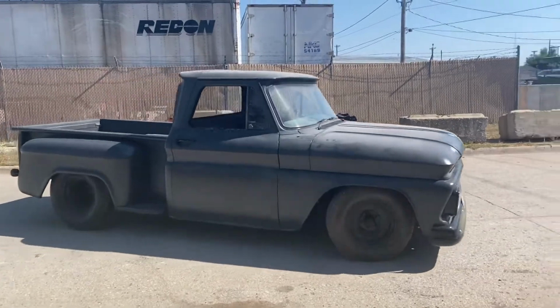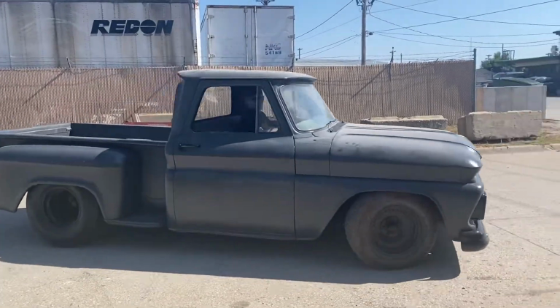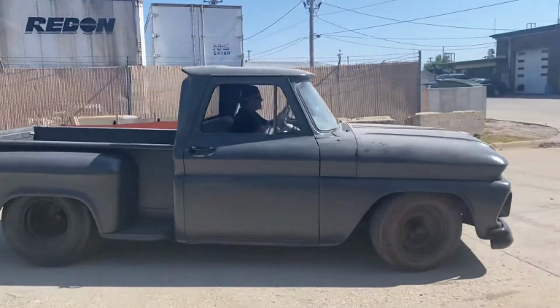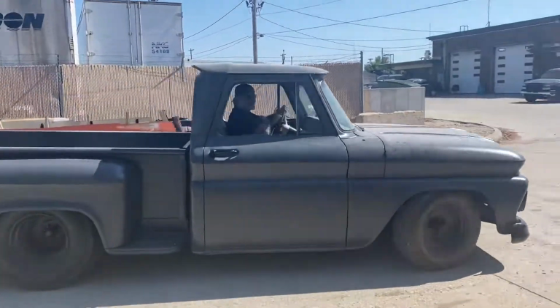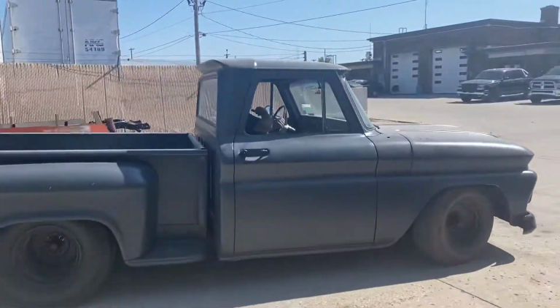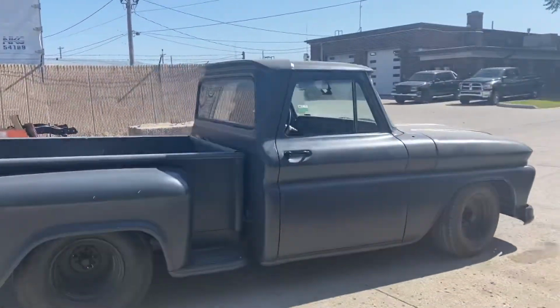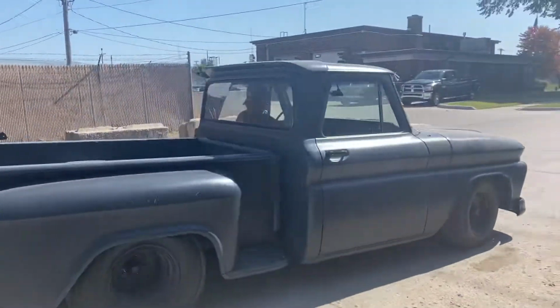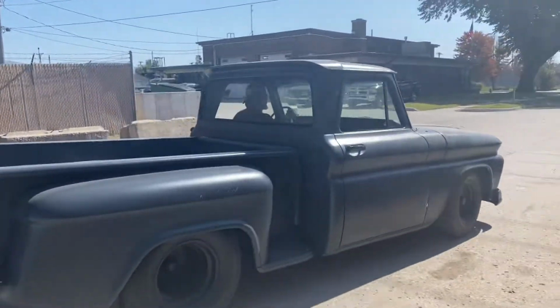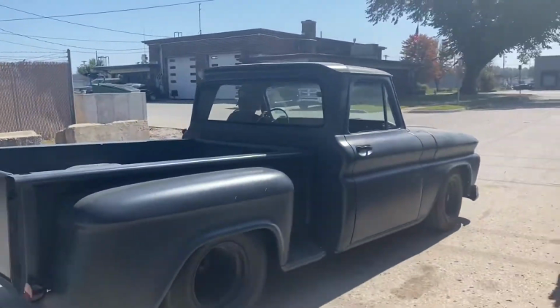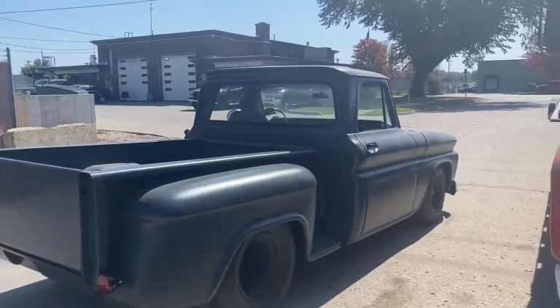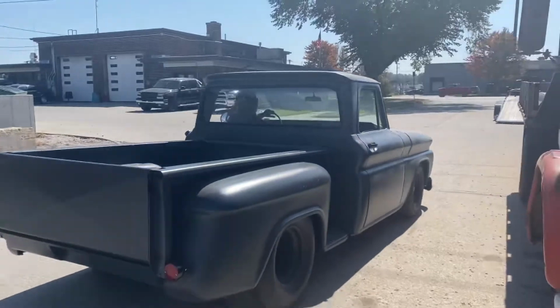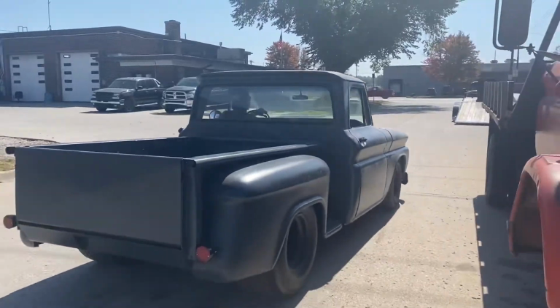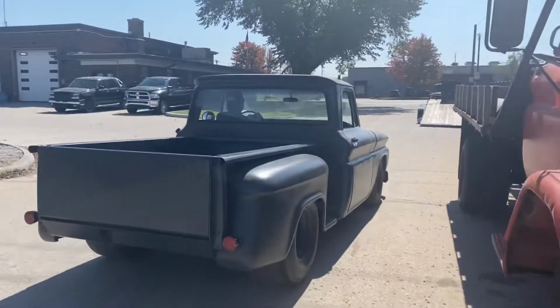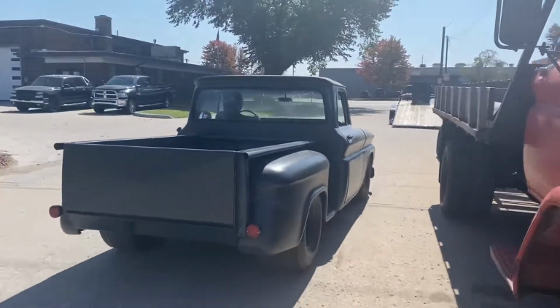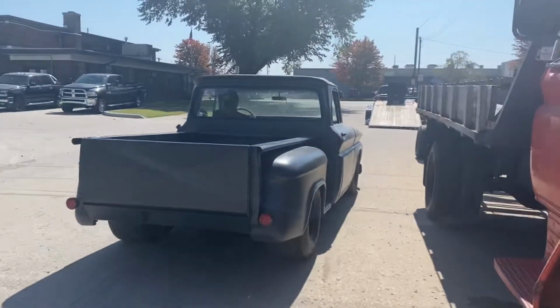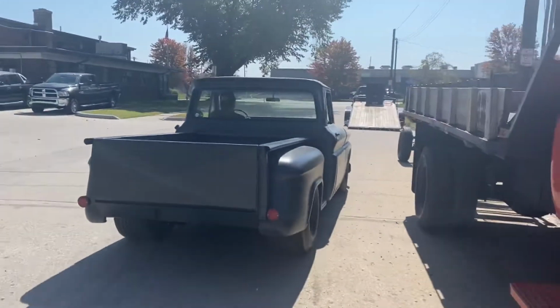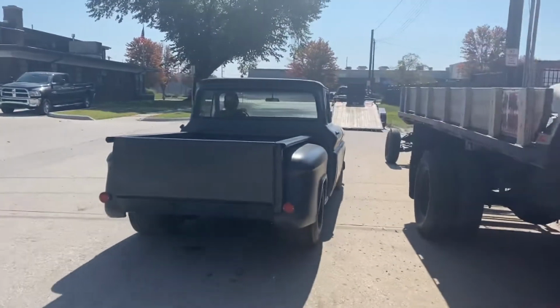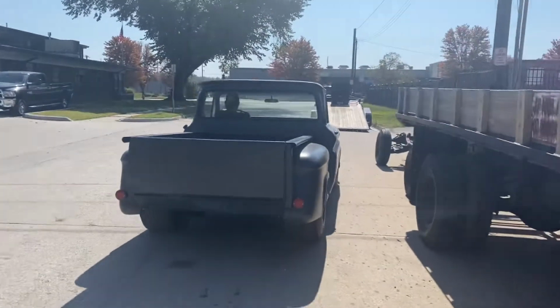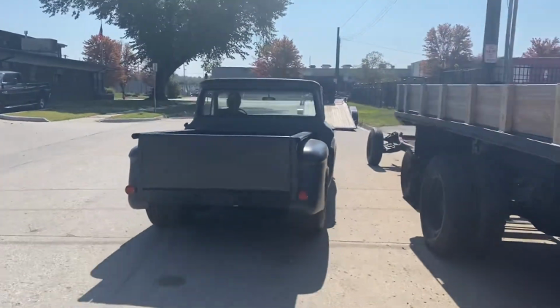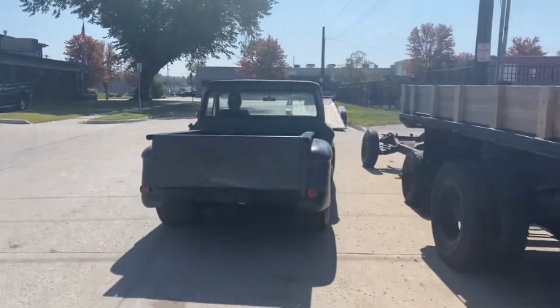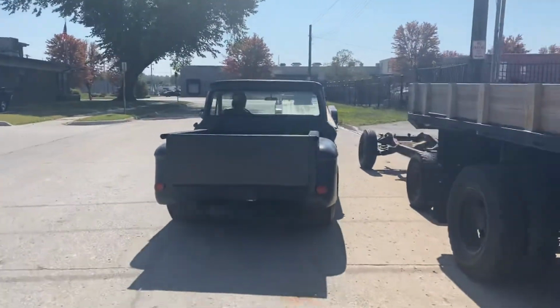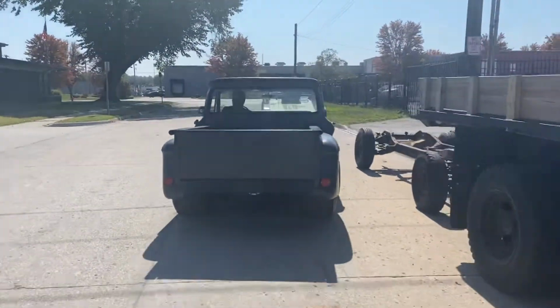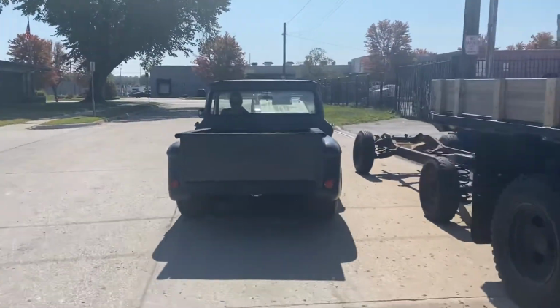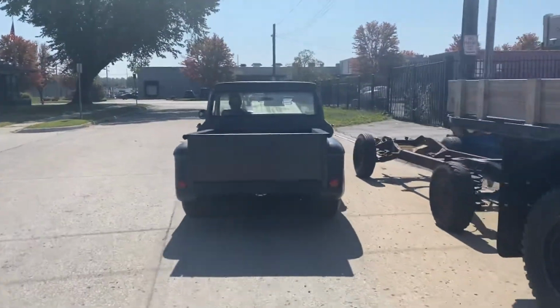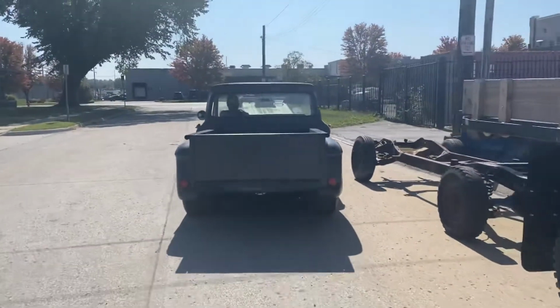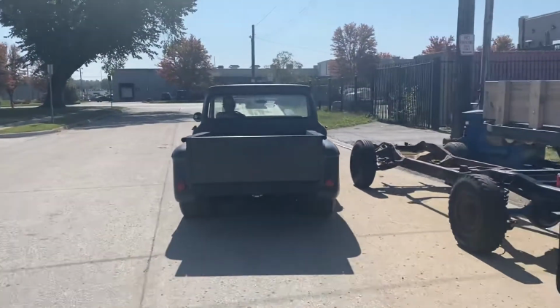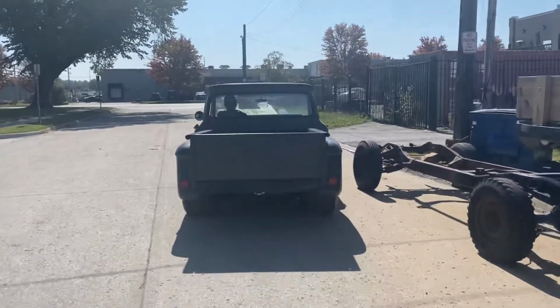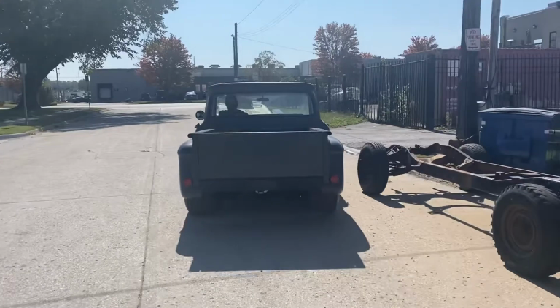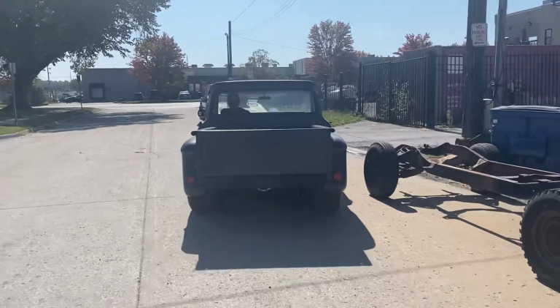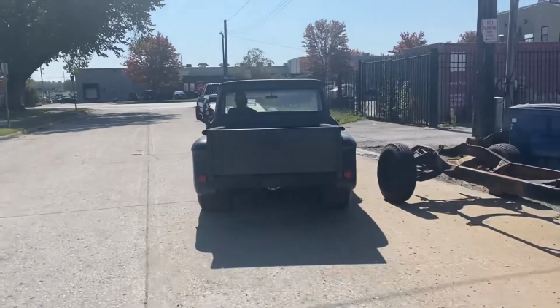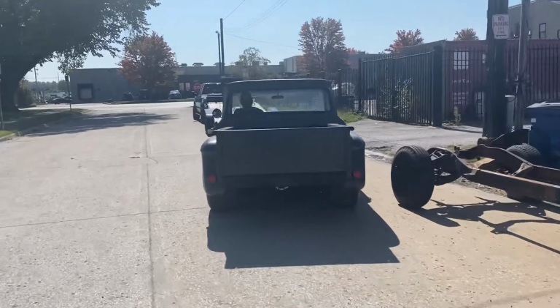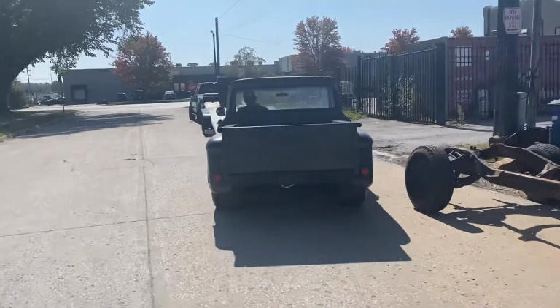JC Fincher is driving his 66 Chevy for the first time in eons.